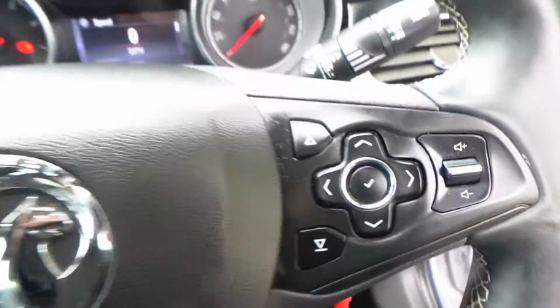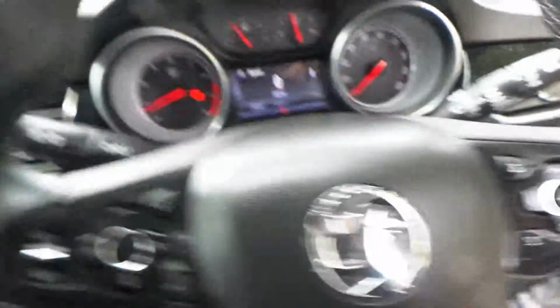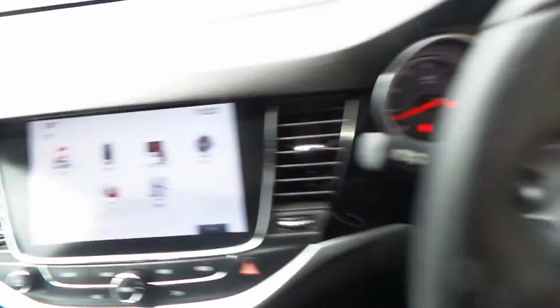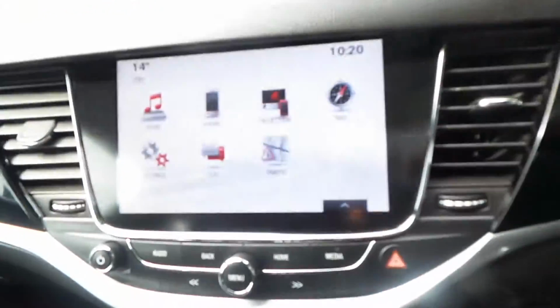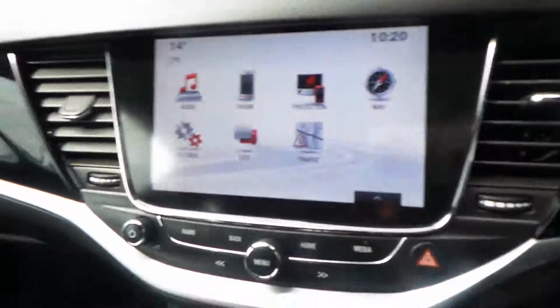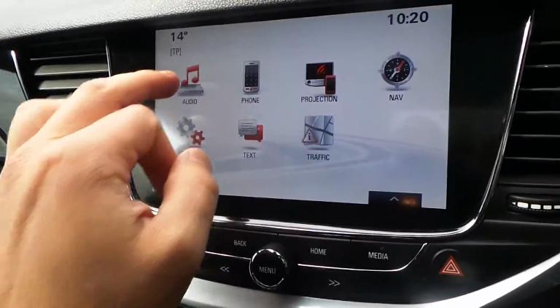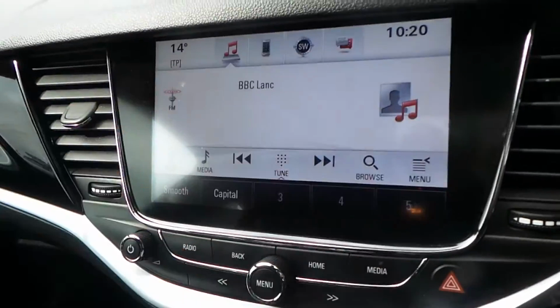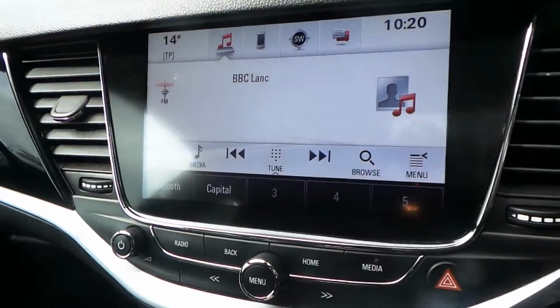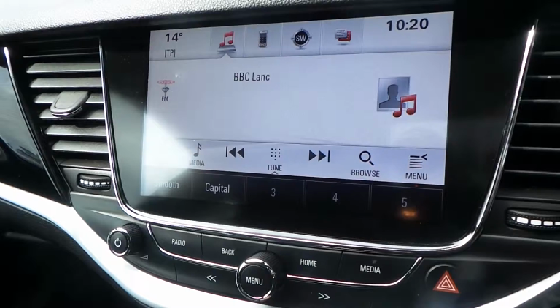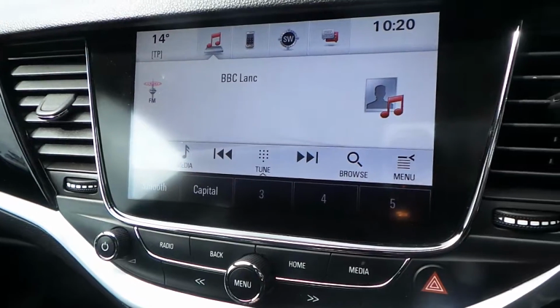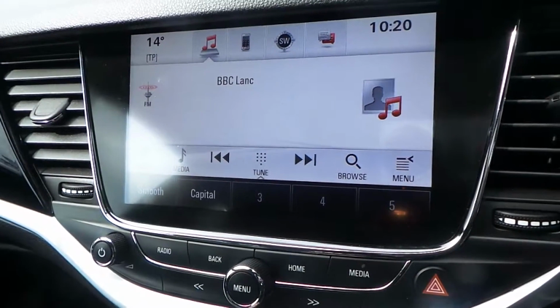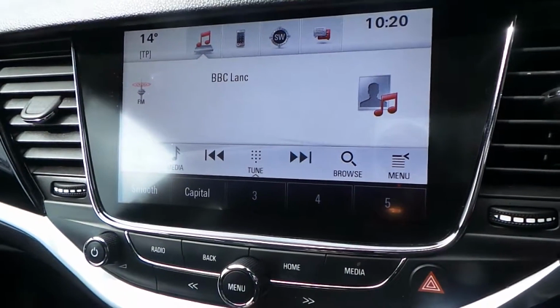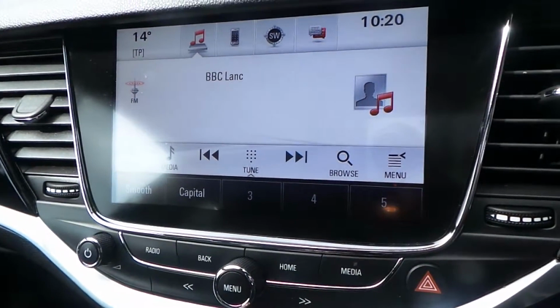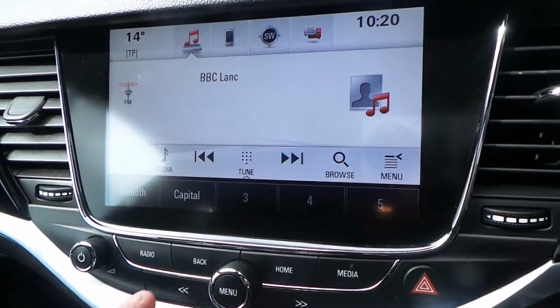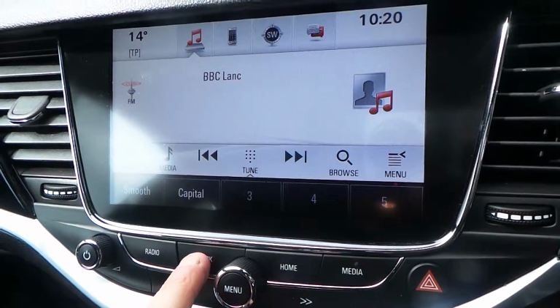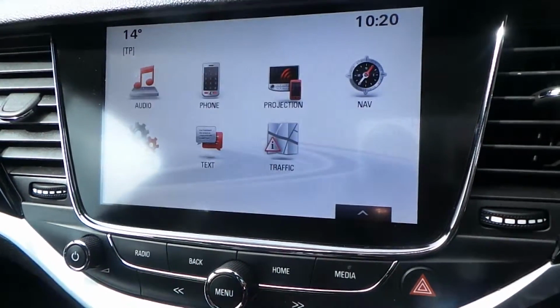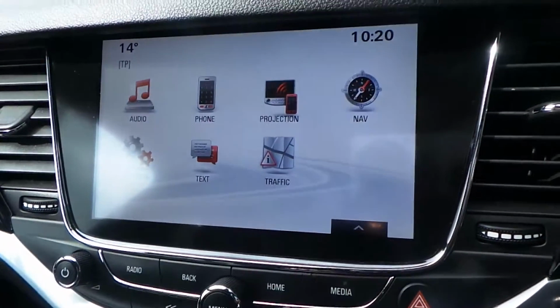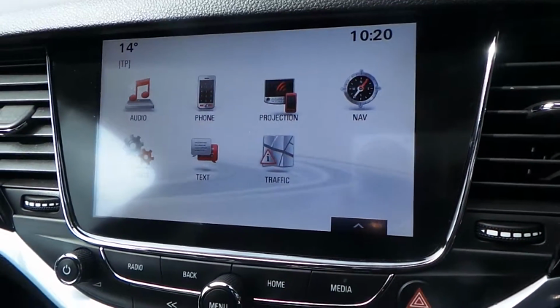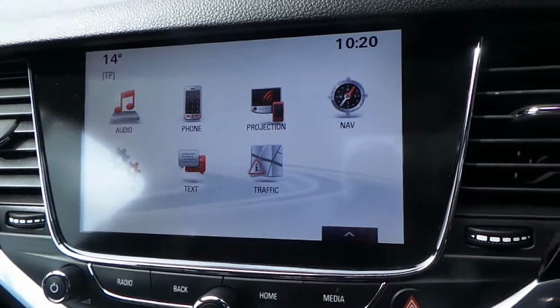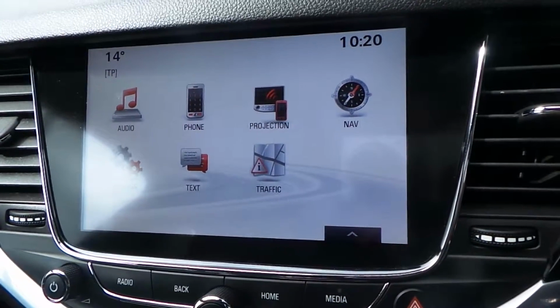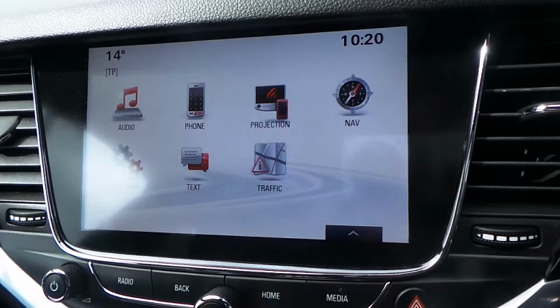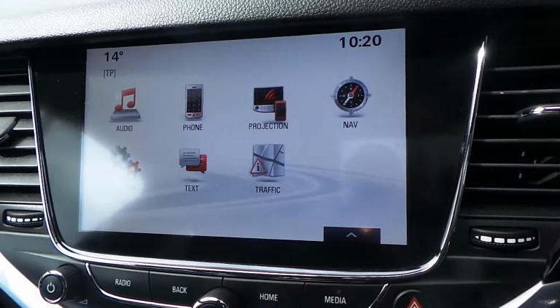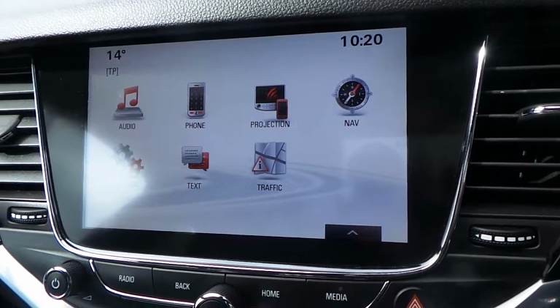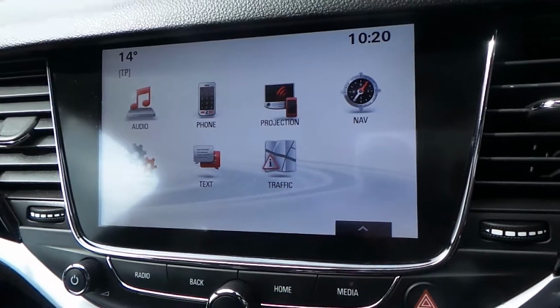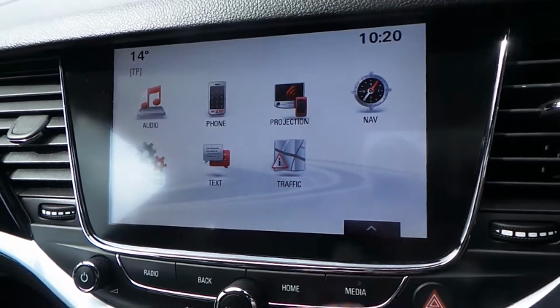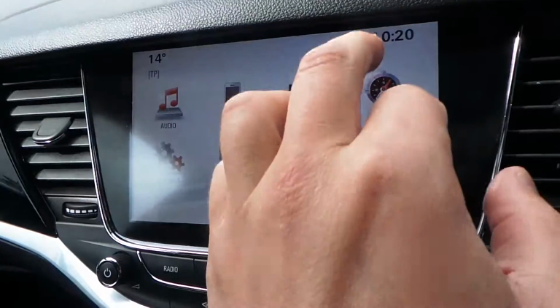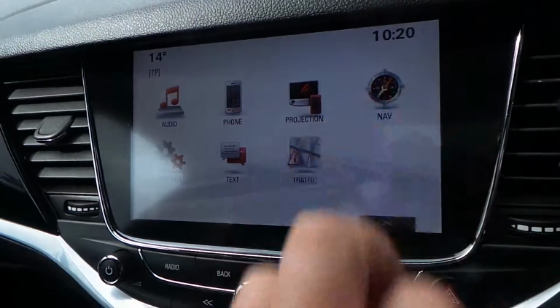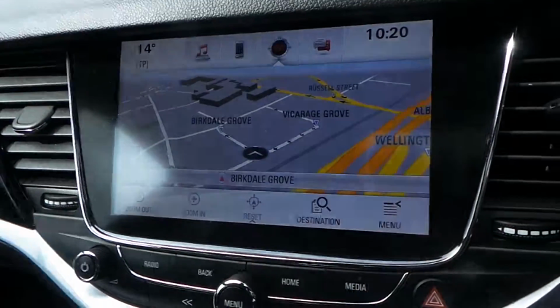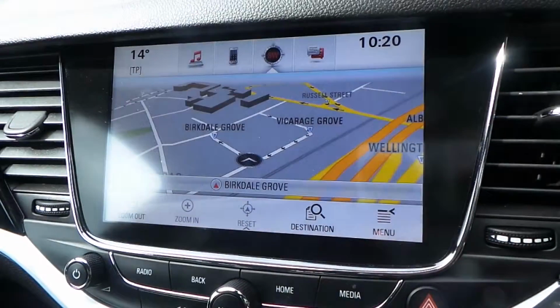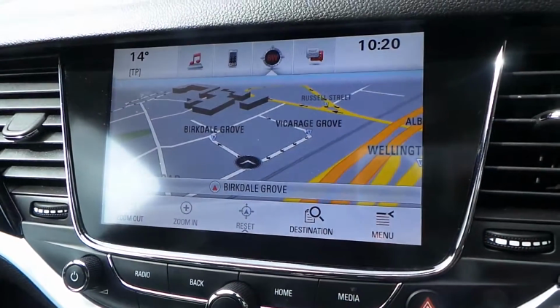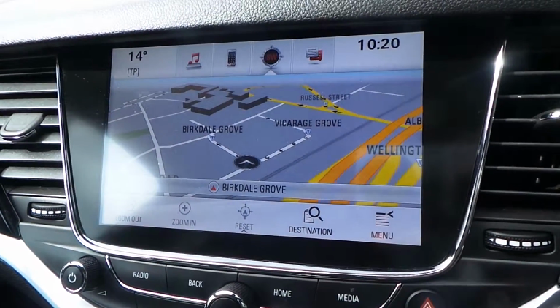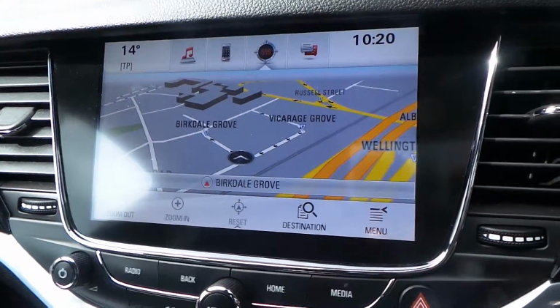With regards to the media system, it is a full touchscreen and will come with AM, FM, and DAB digital radio. It will connect to your Bluetooth, Android Auto, and Apple CarPlay in projection mode, so you can get Google Maps on there. Alternatively, you have a full touchscreen satellite navigation.